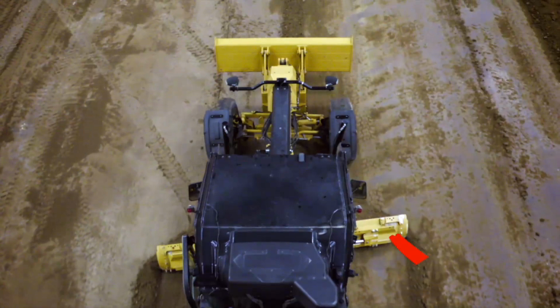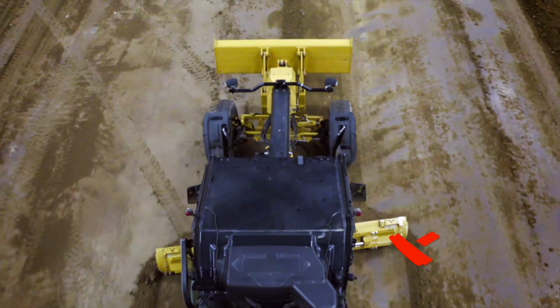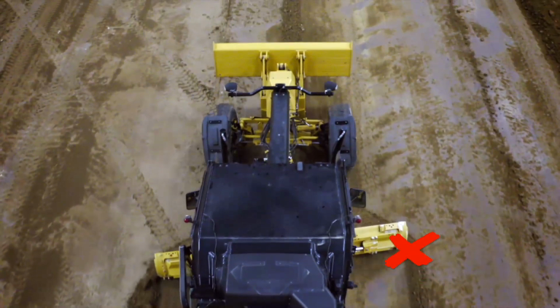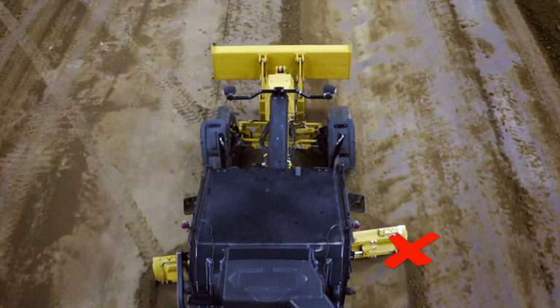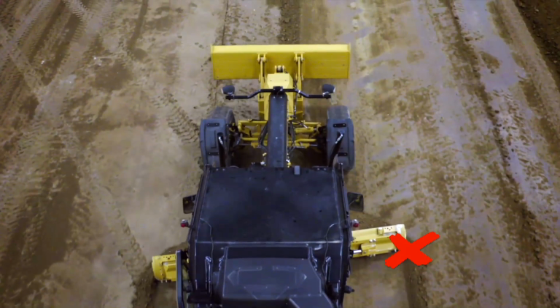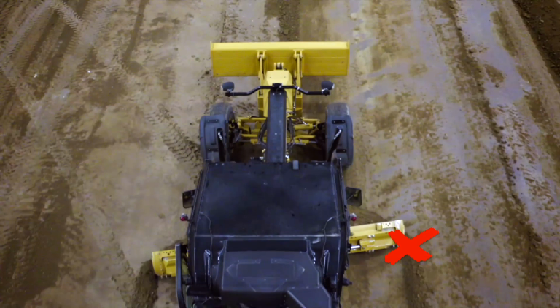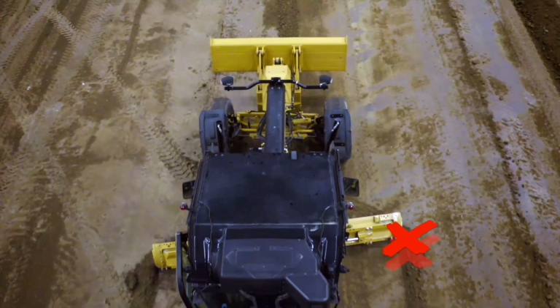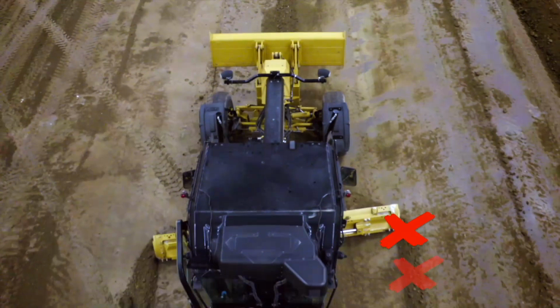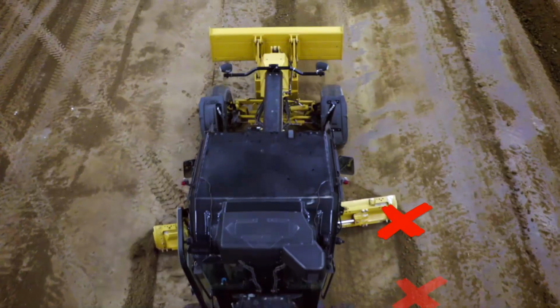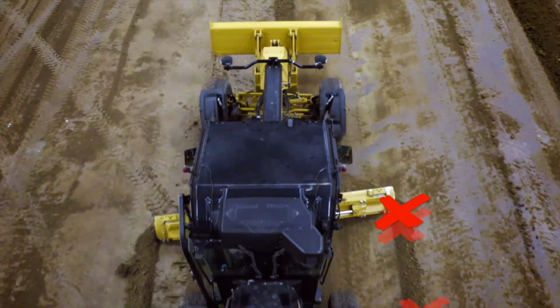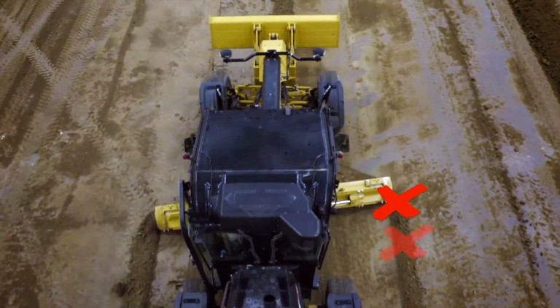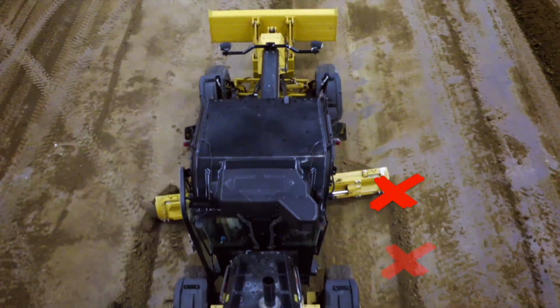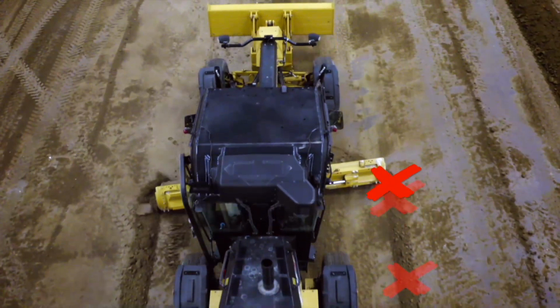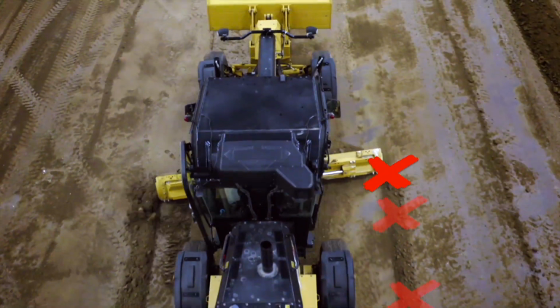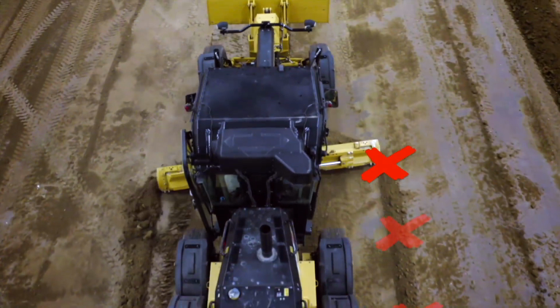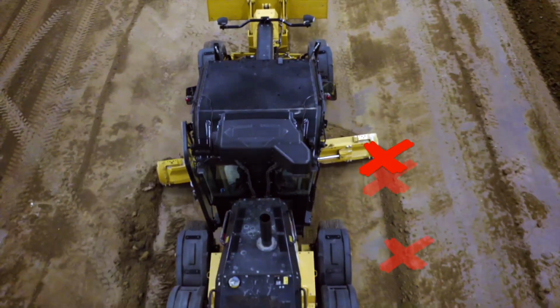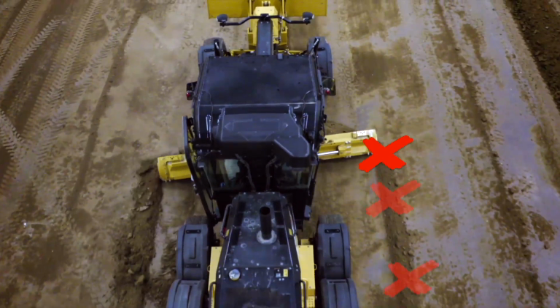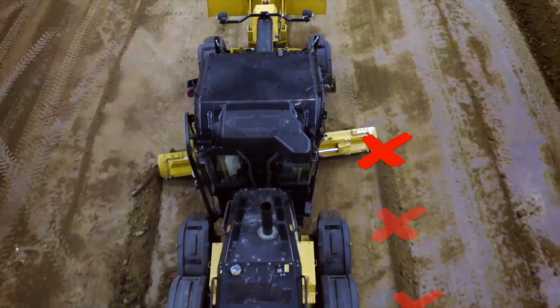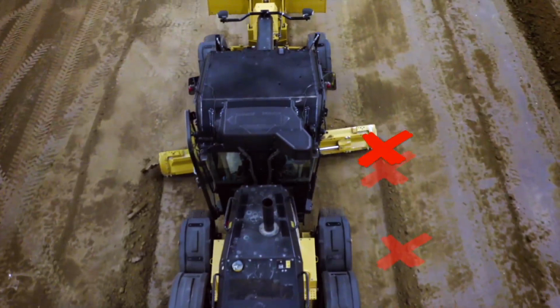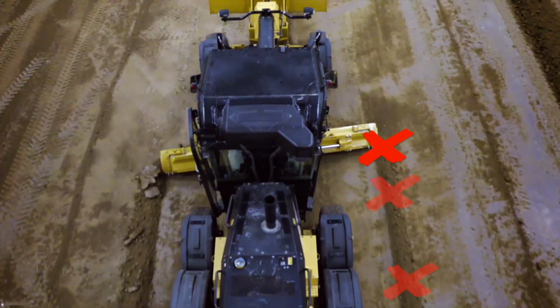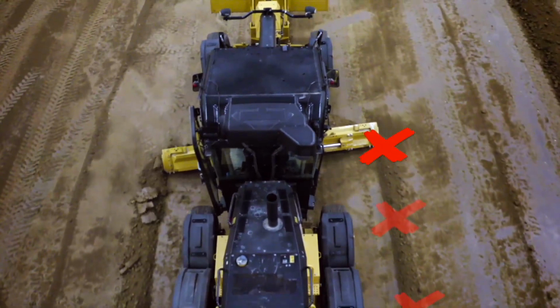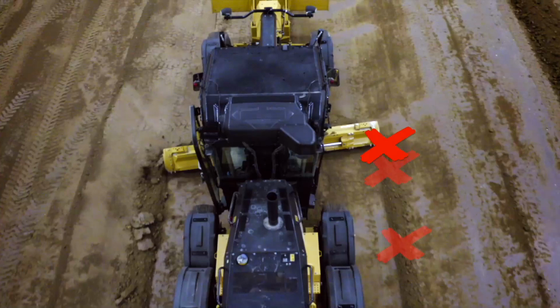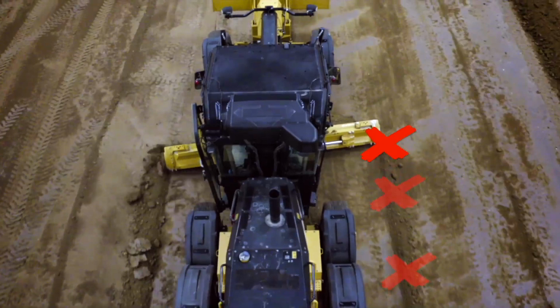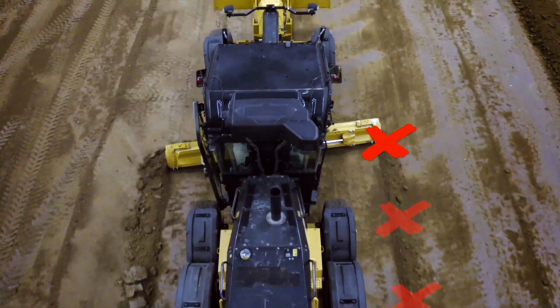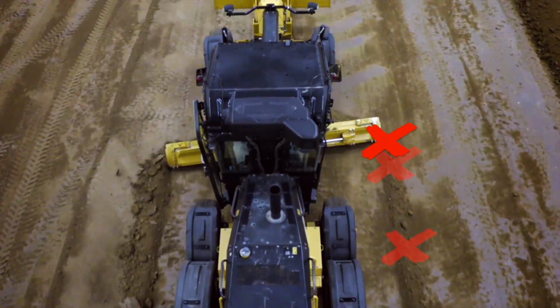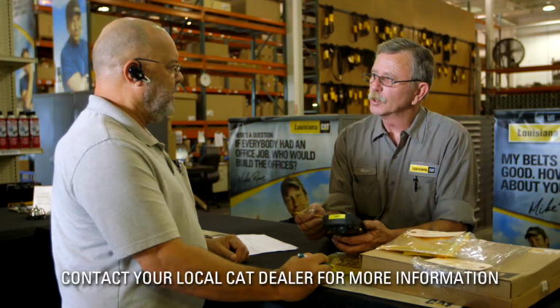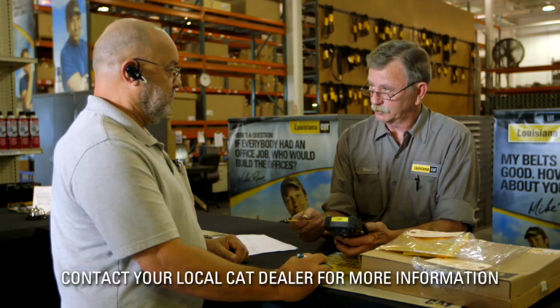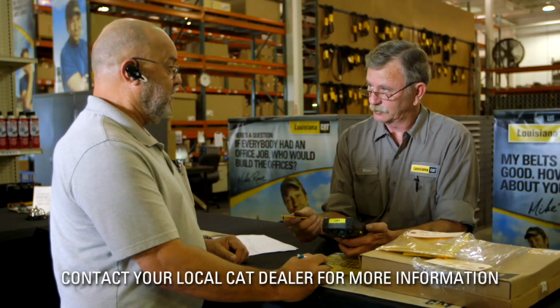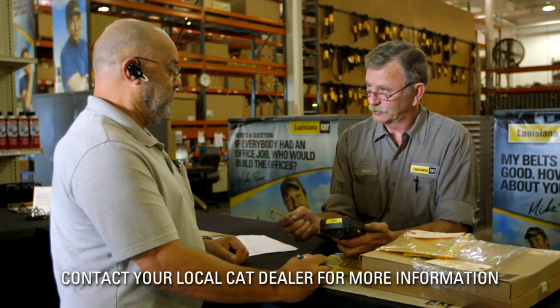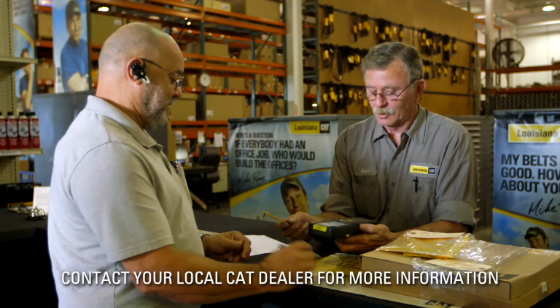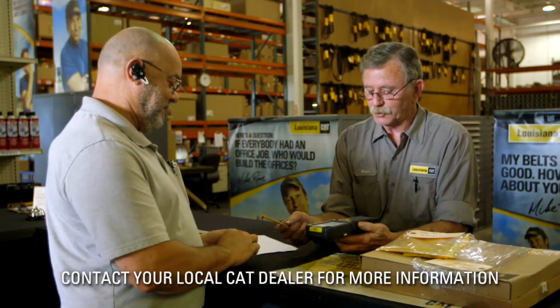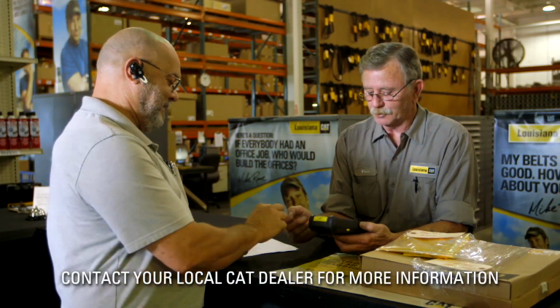One key is to make sure that unwanted material does not flow off the toe of the board, which can lead to improper material flow and additional cleanup passes. Contact your local CAT dealer for more information.